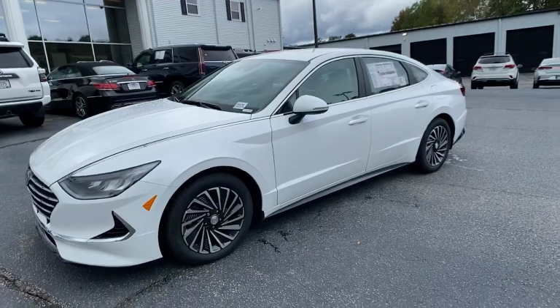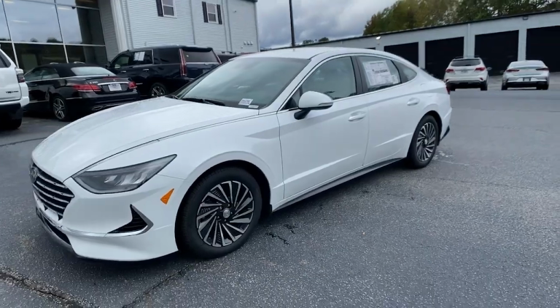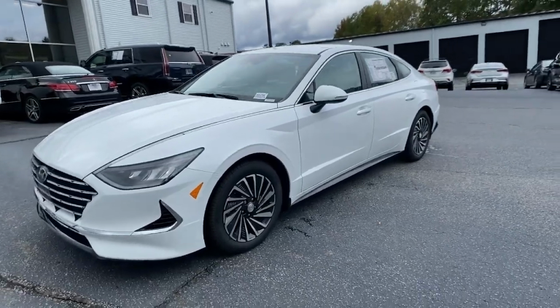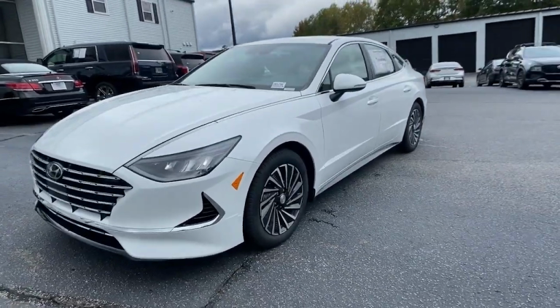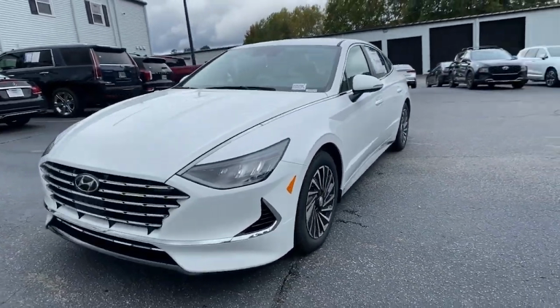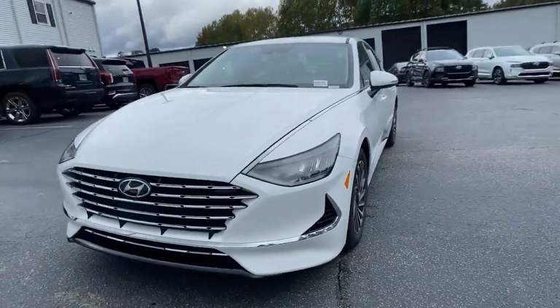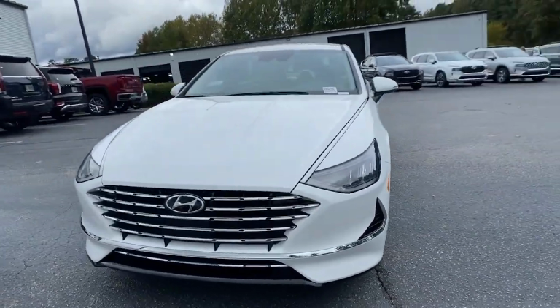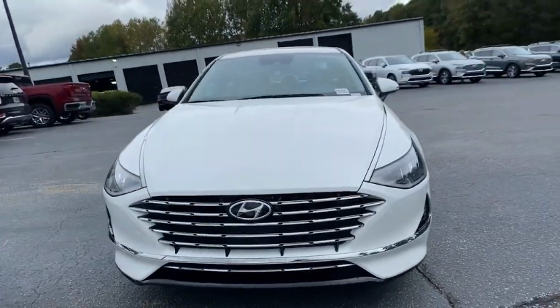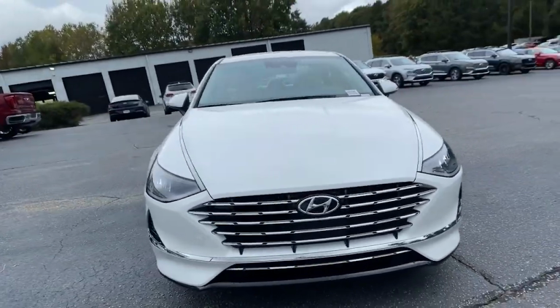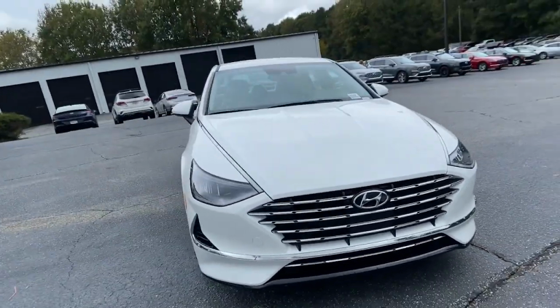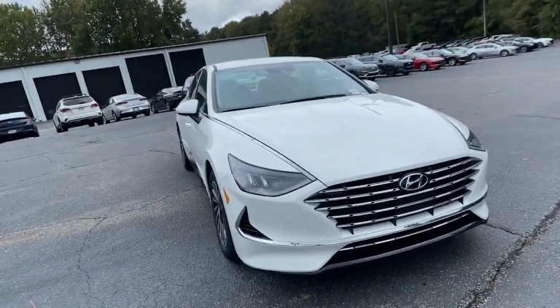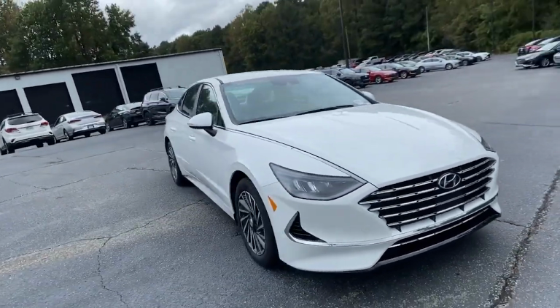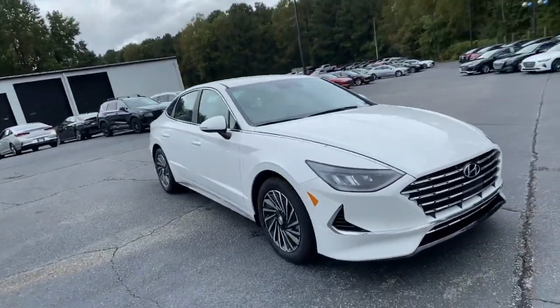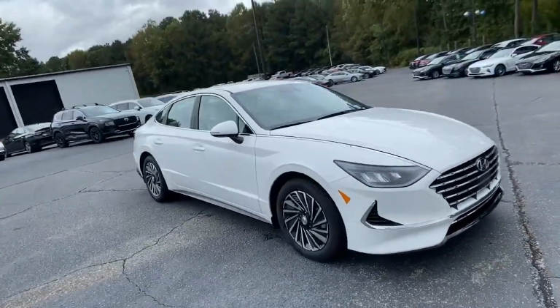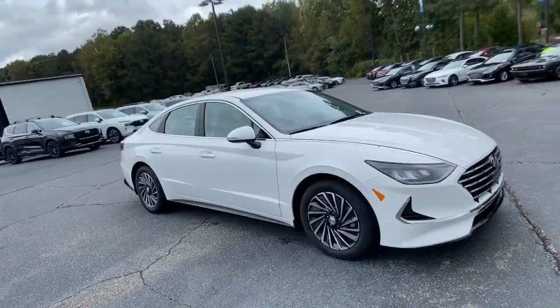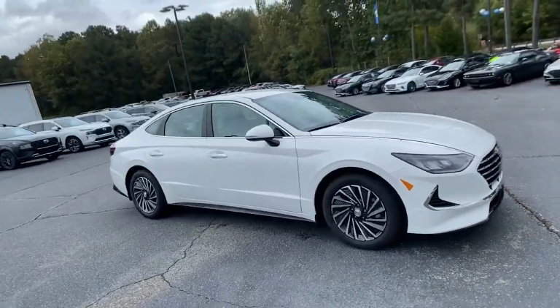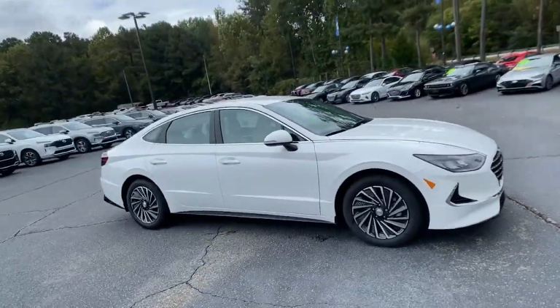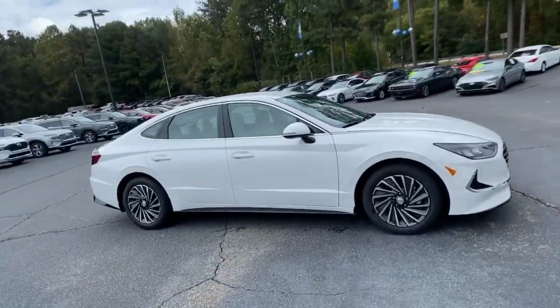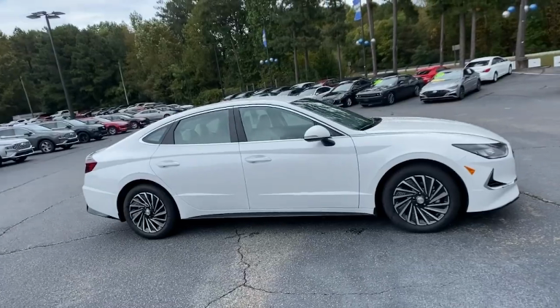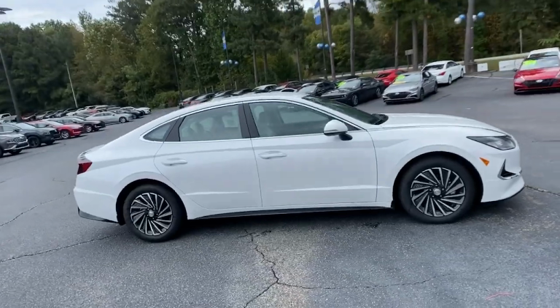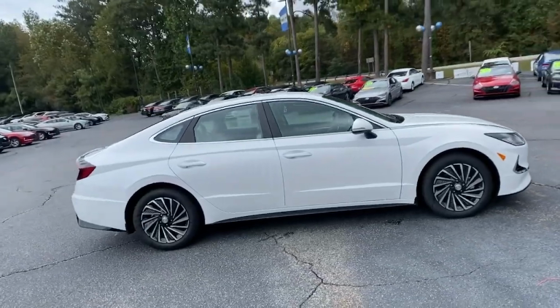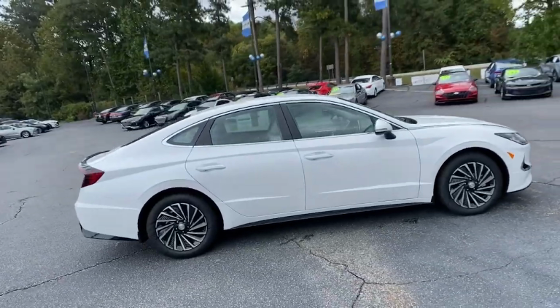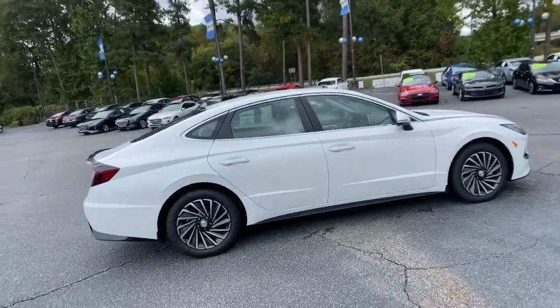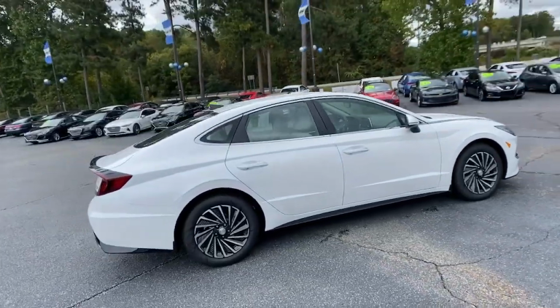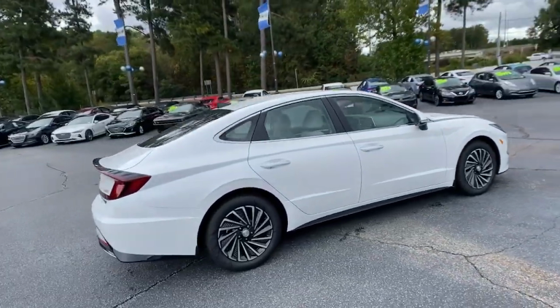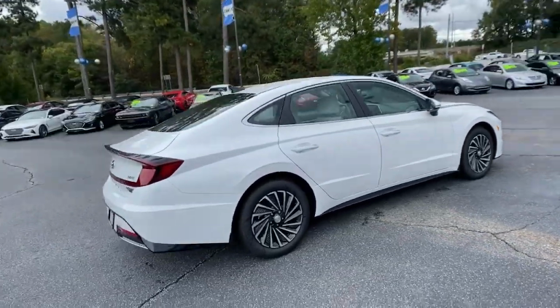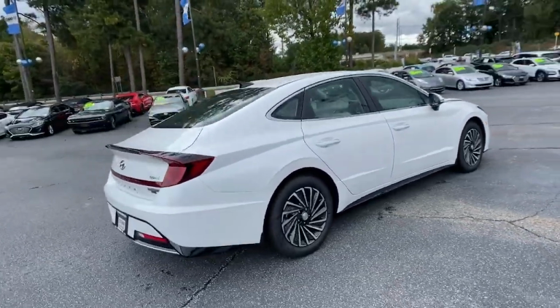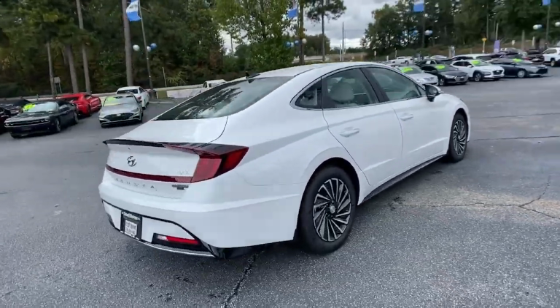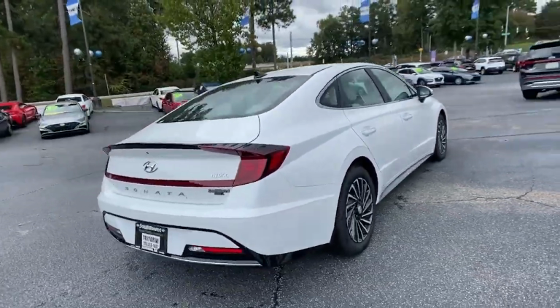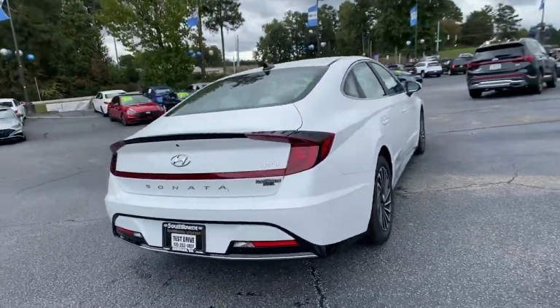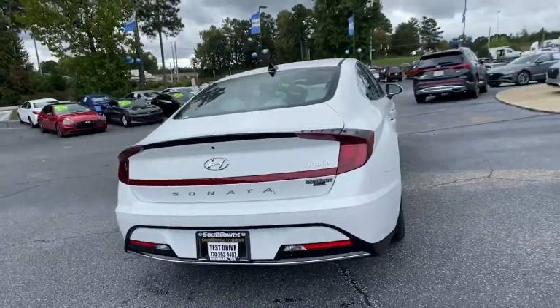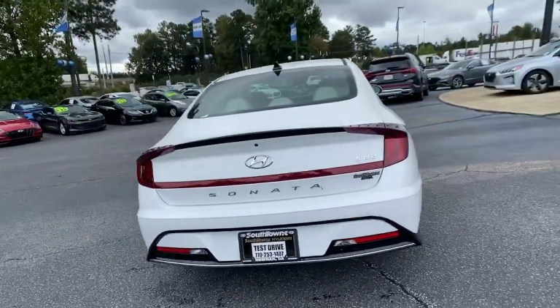Here is a wonderful 2022 Hyundai Sonata. This well-built, stylish Sonata delivers the best in family sedan comfort.